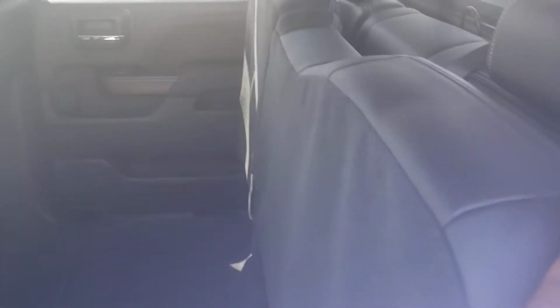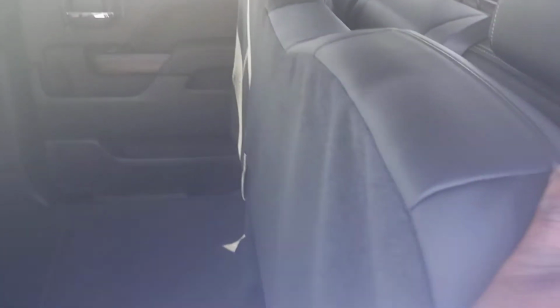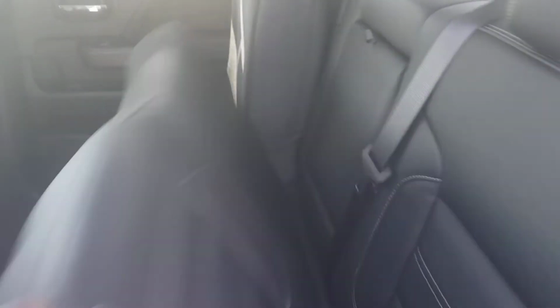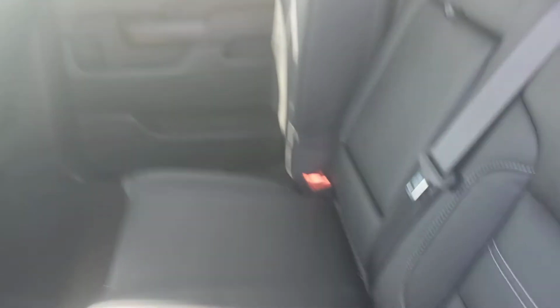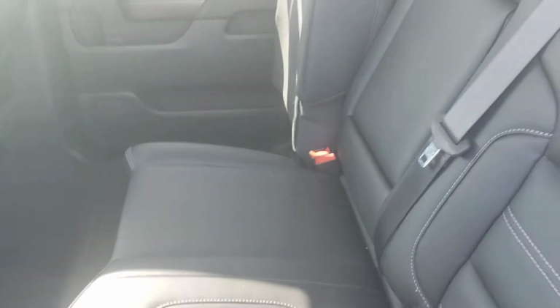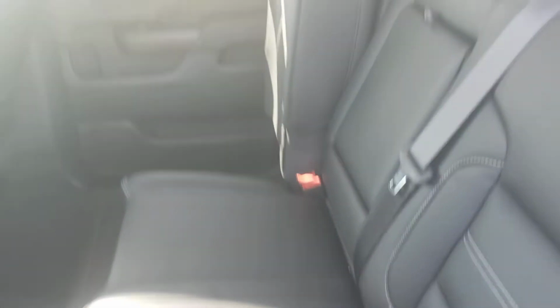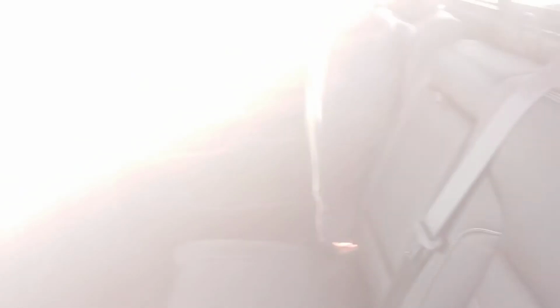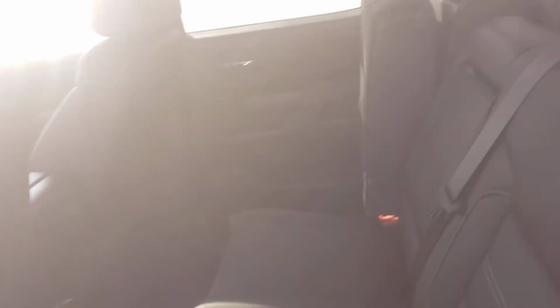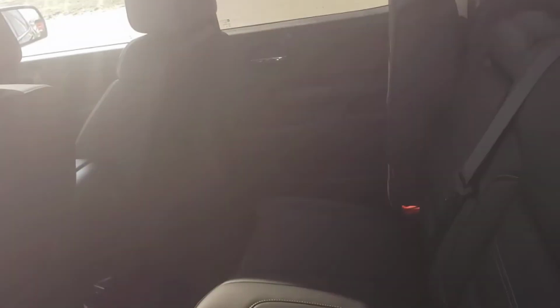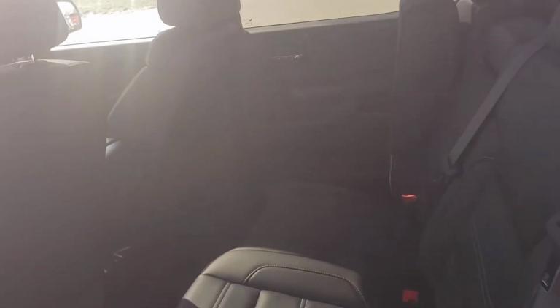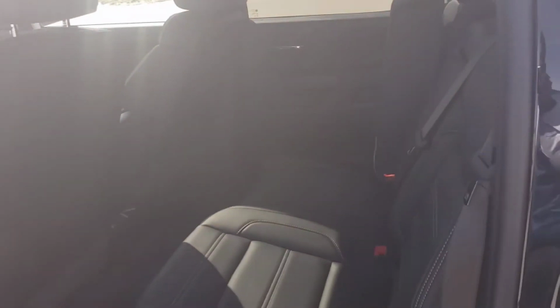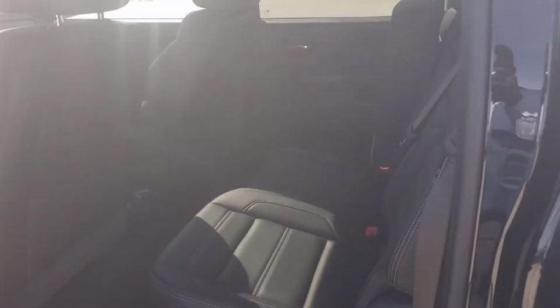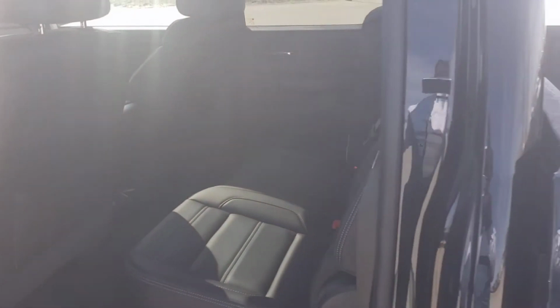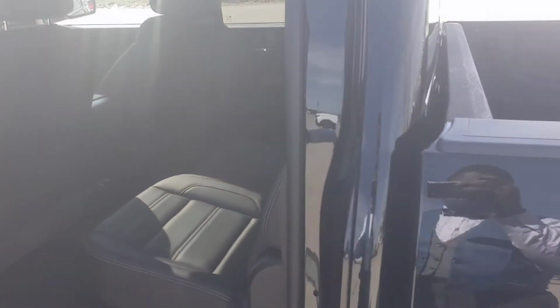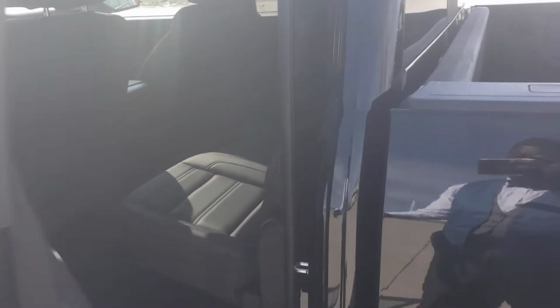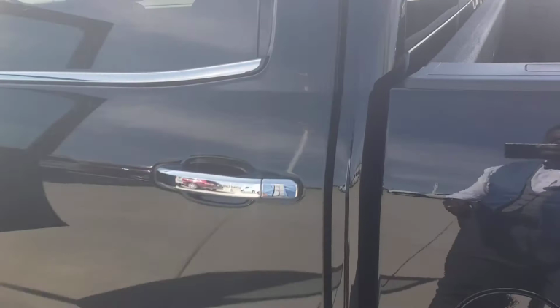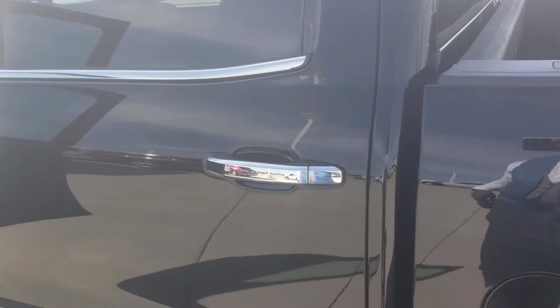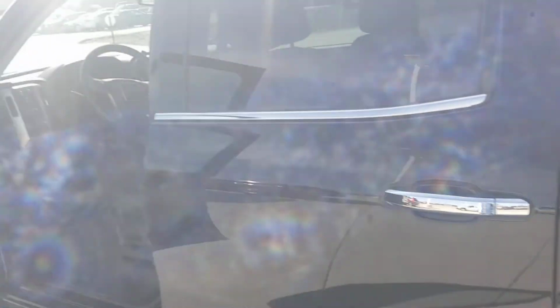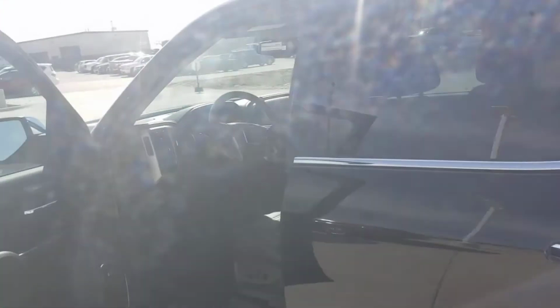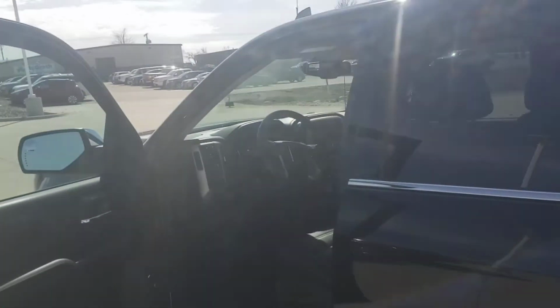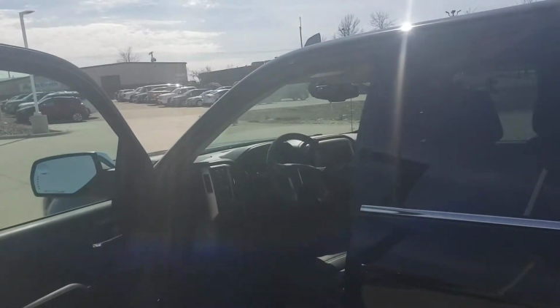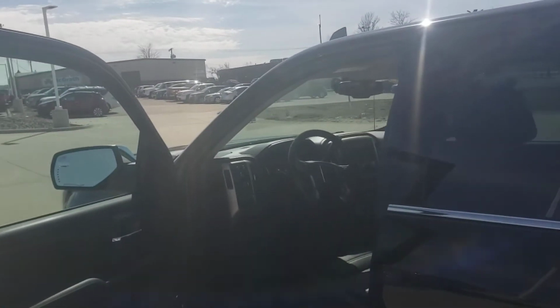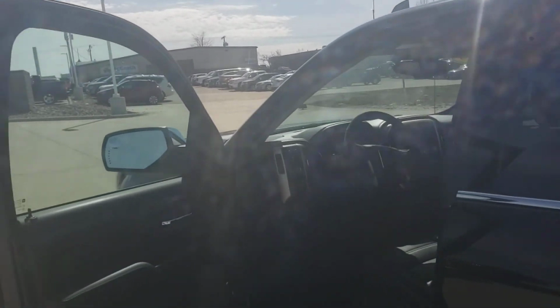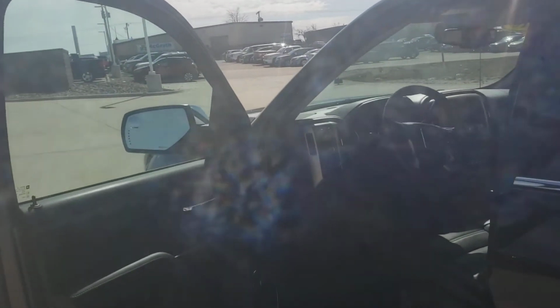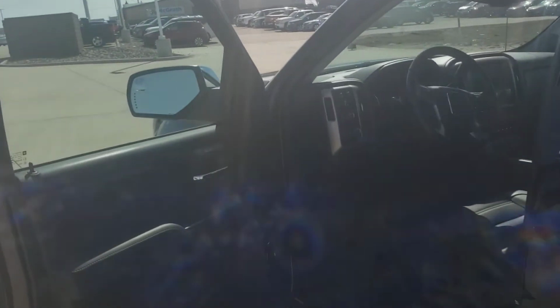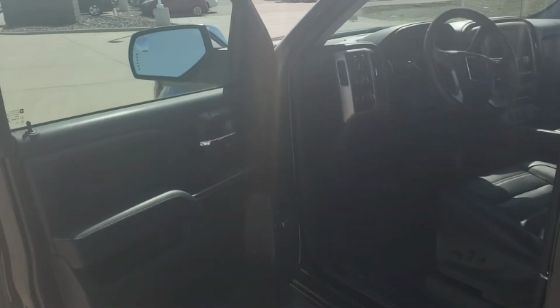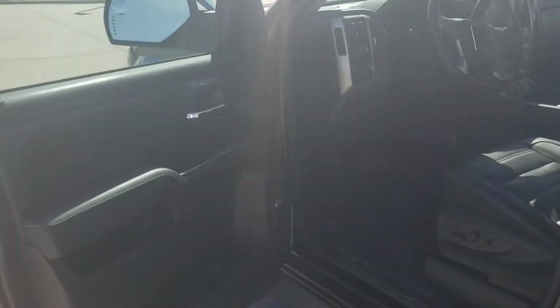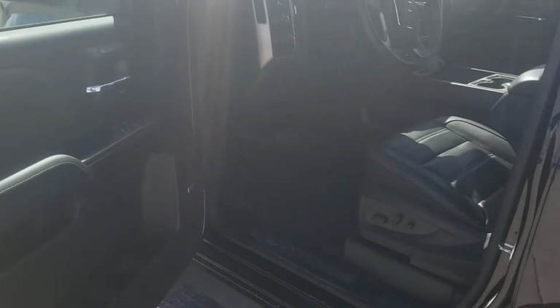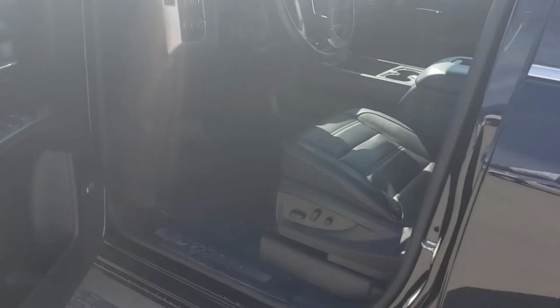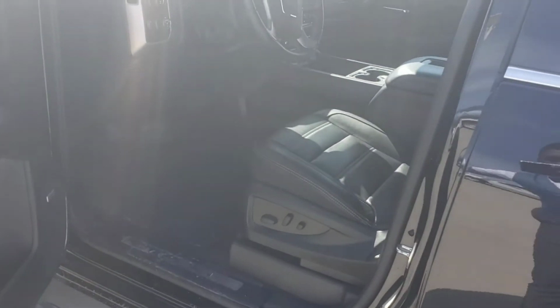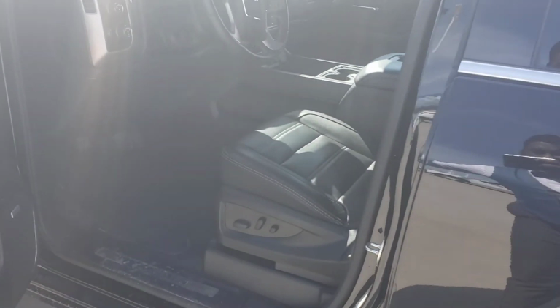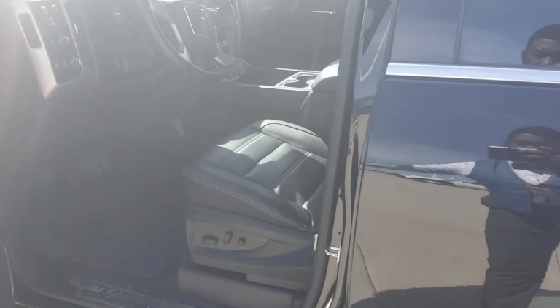This is a 2018 GMC Sierra 1500 Denali. Let me know what you think.